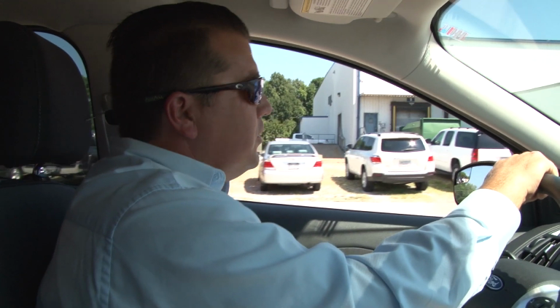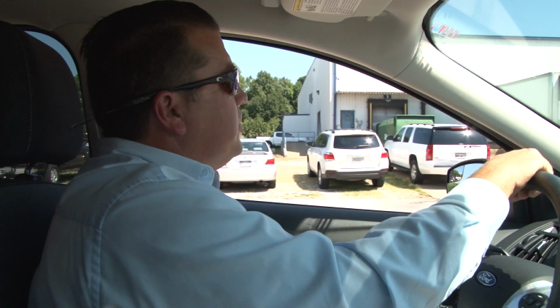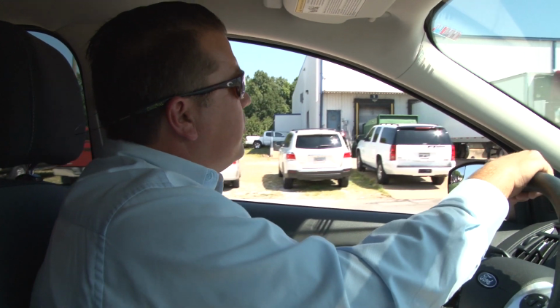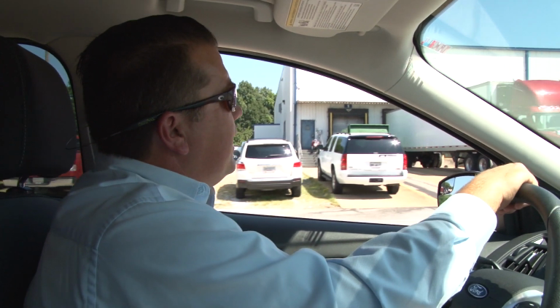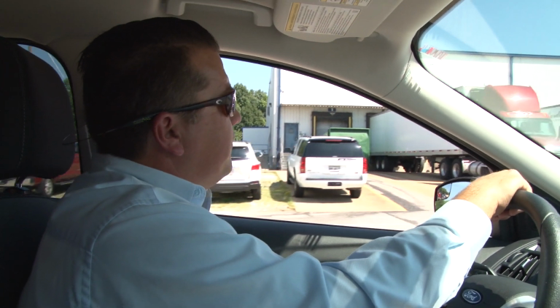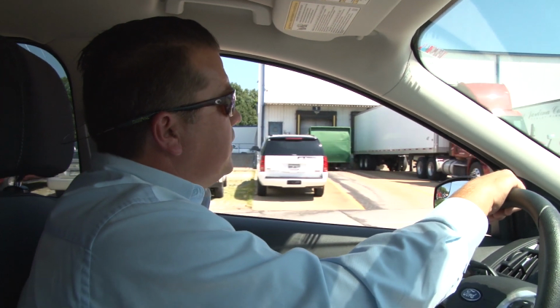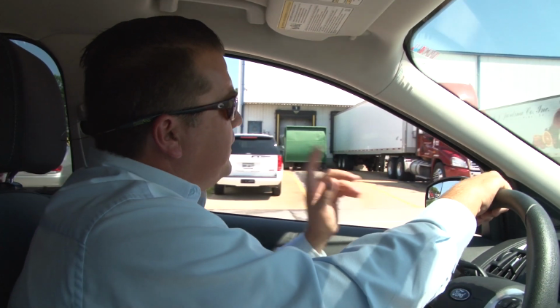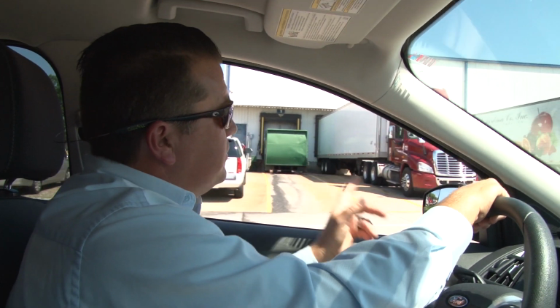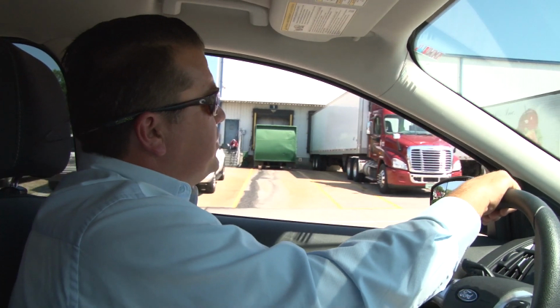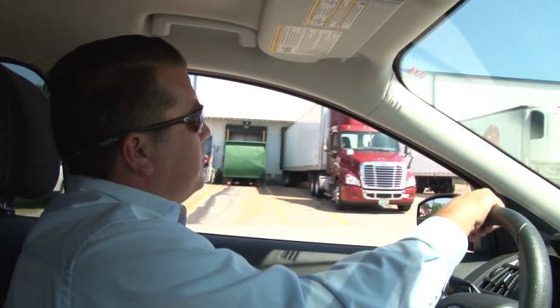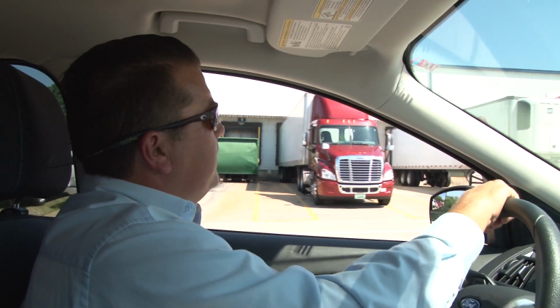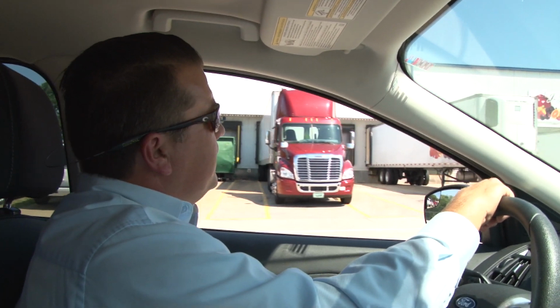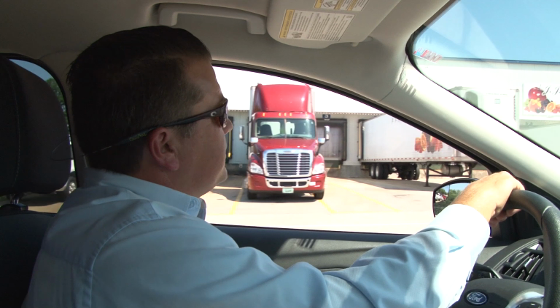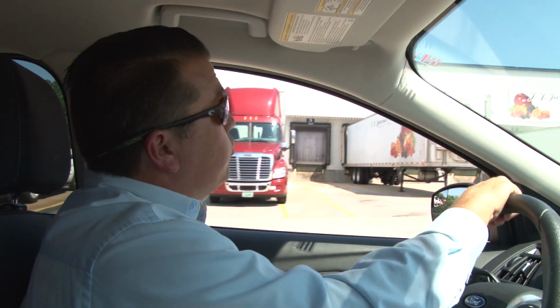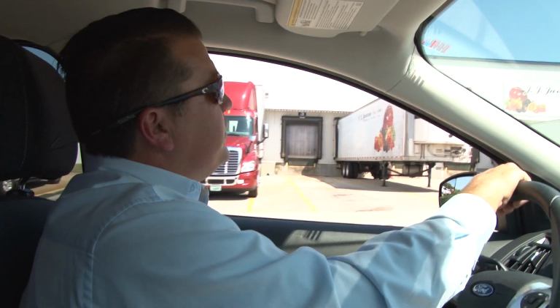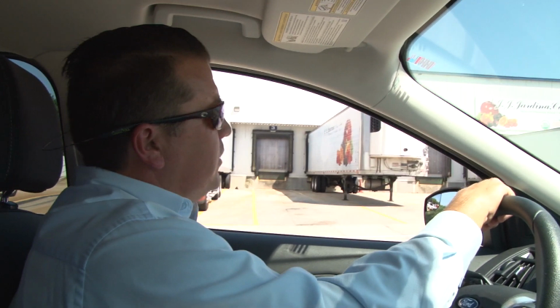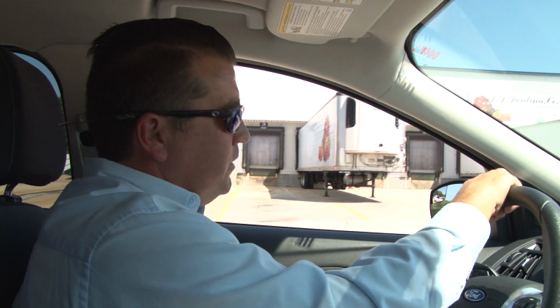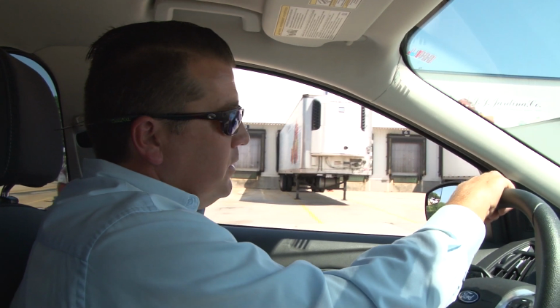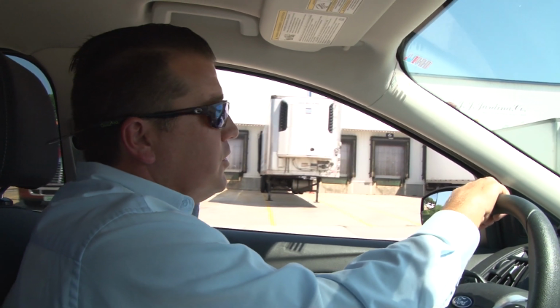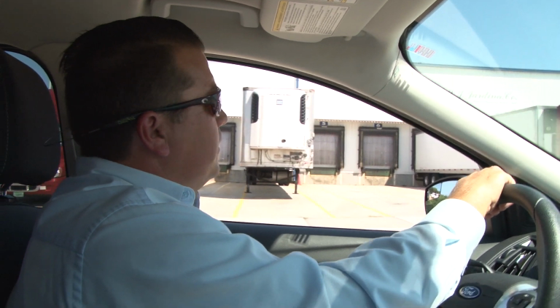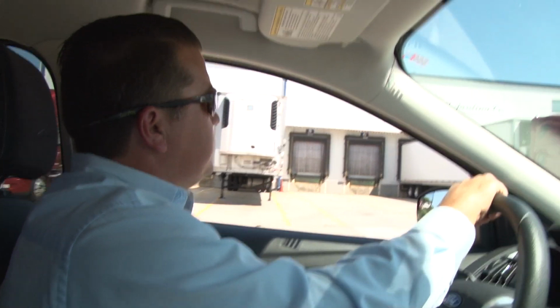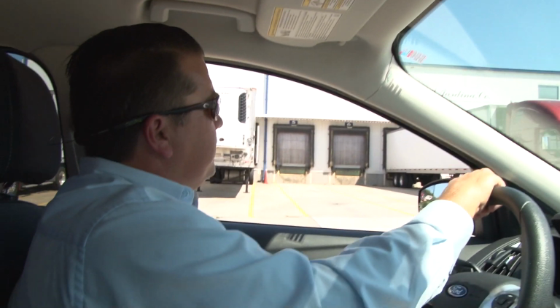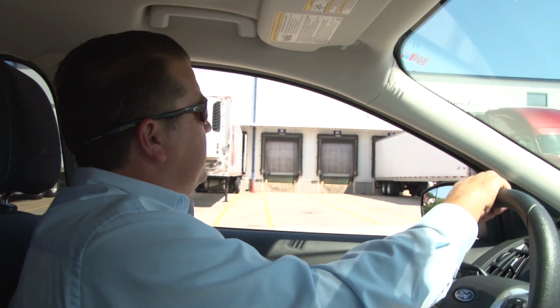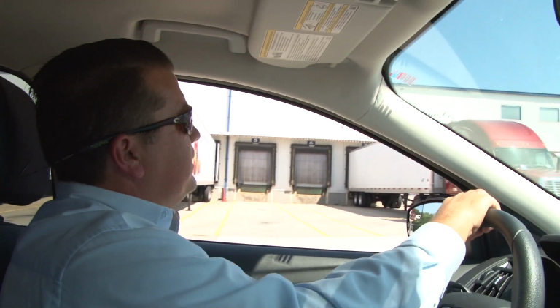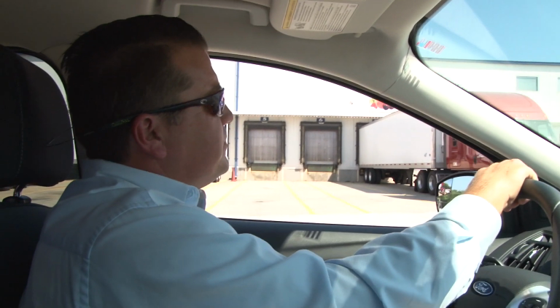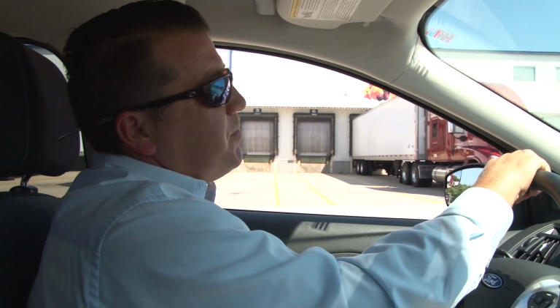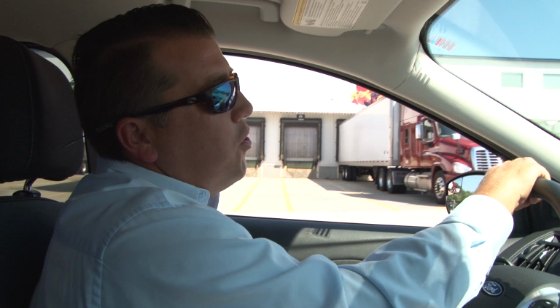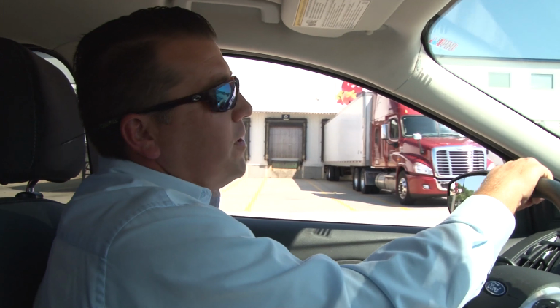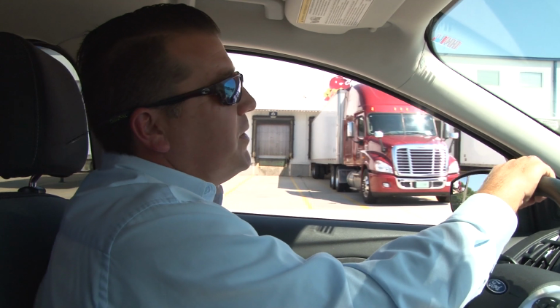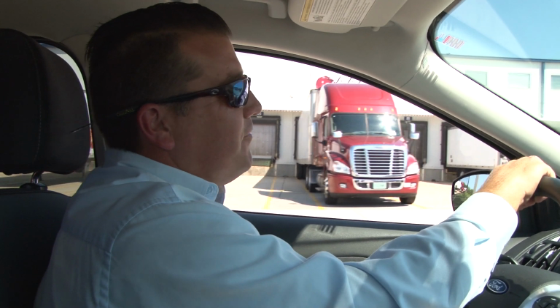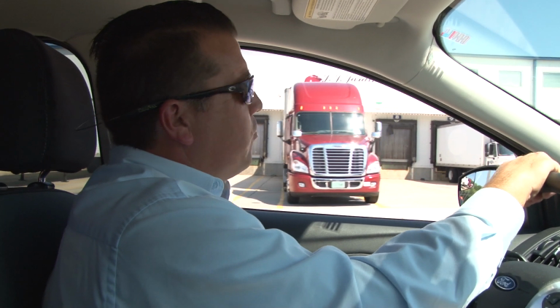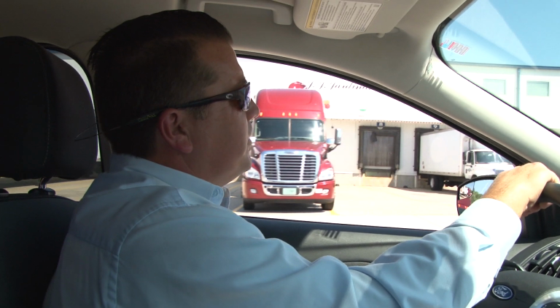The newest building we currently have on the facility is JJ Giardina. It is 12 years old, and that's about the last spot of open ground that we had for buildings.